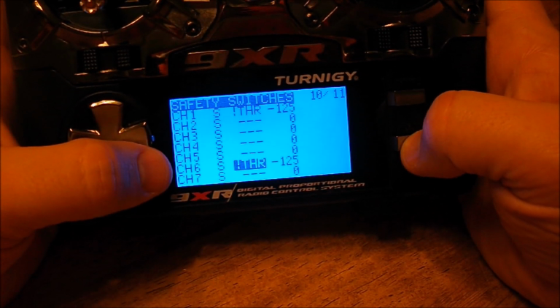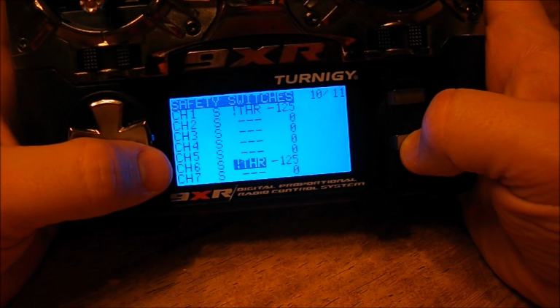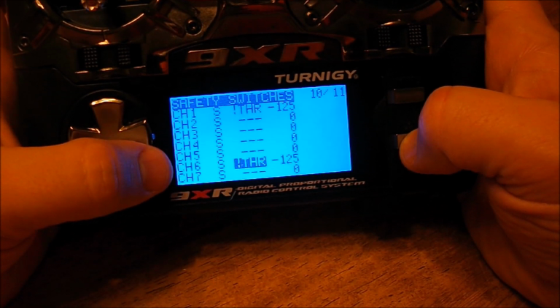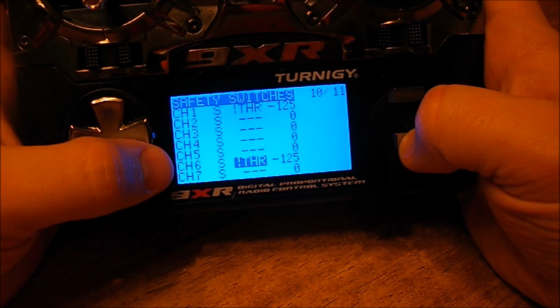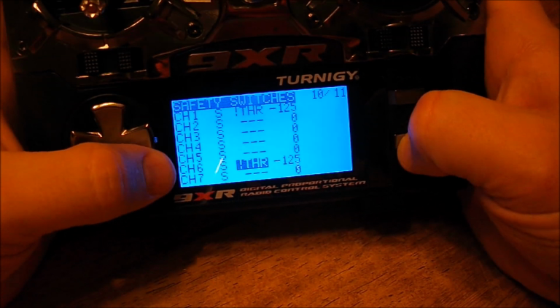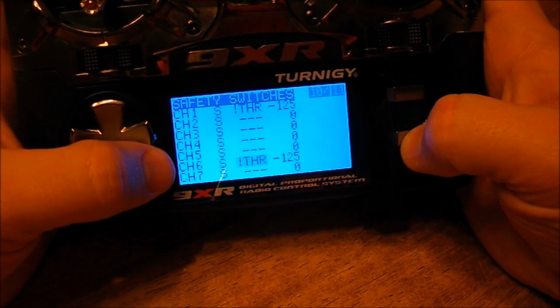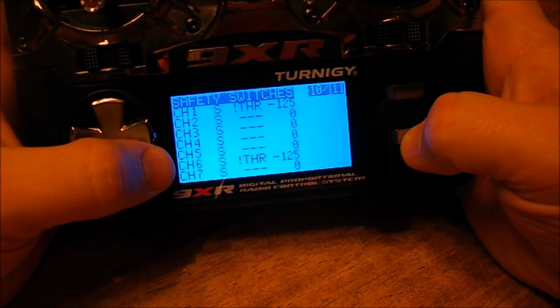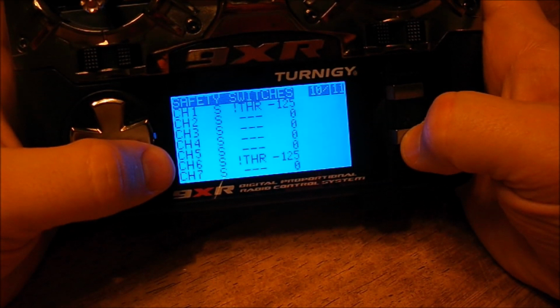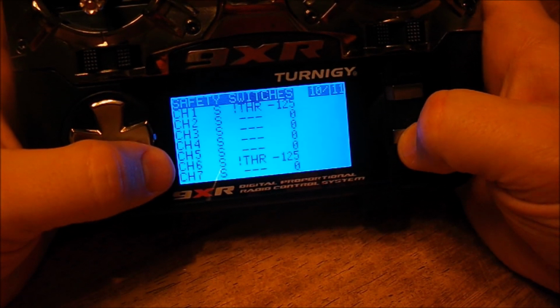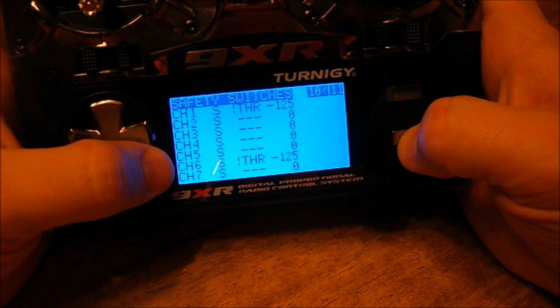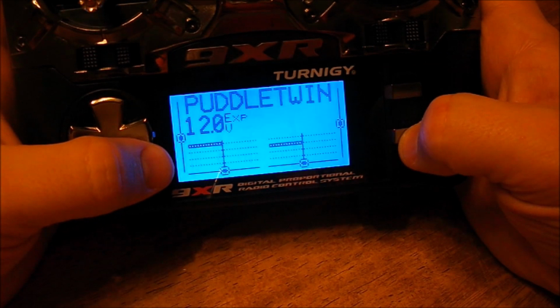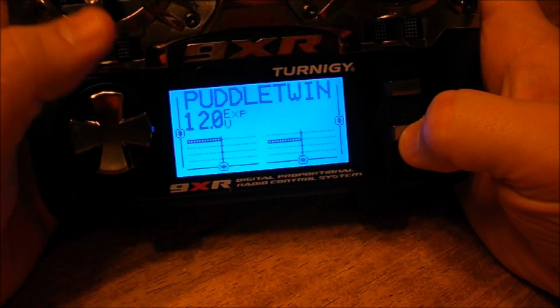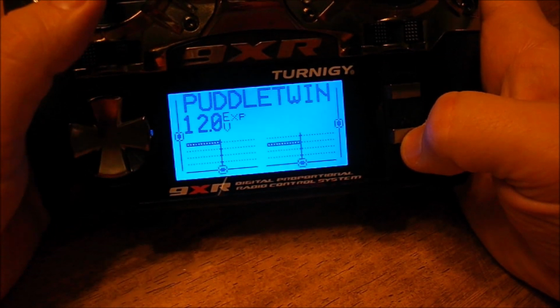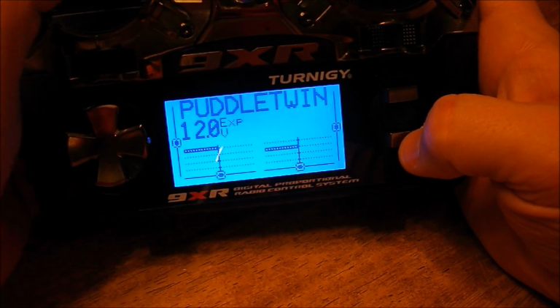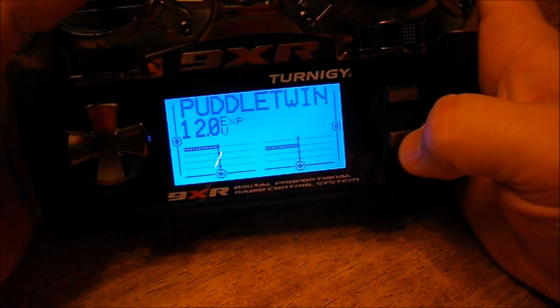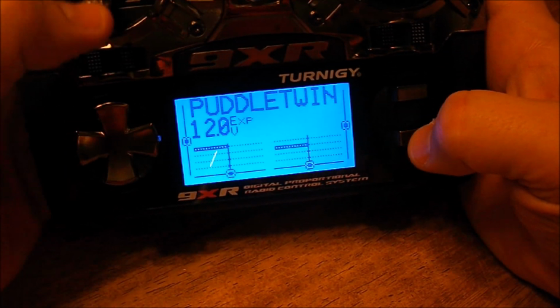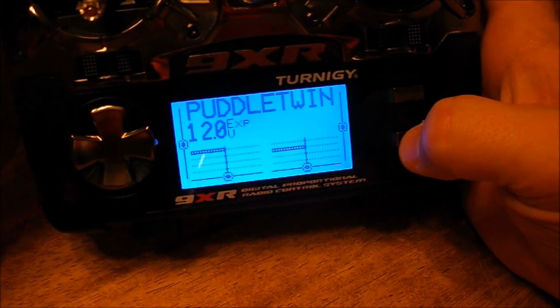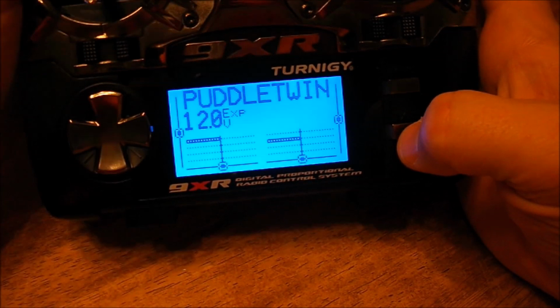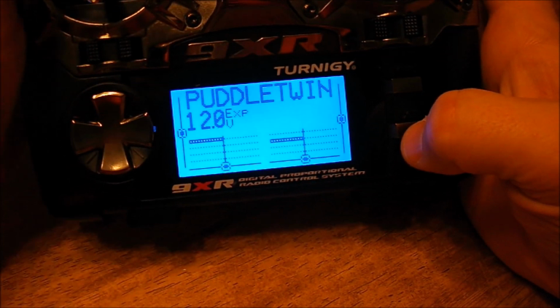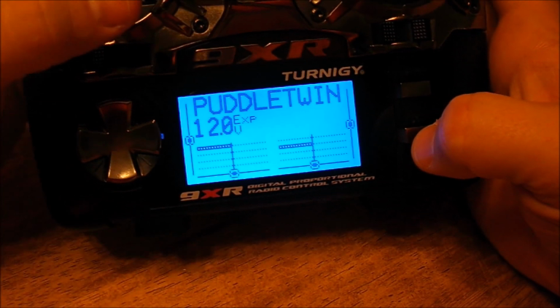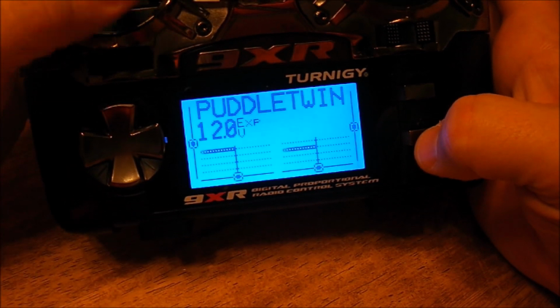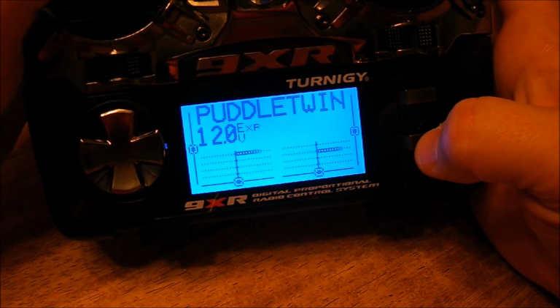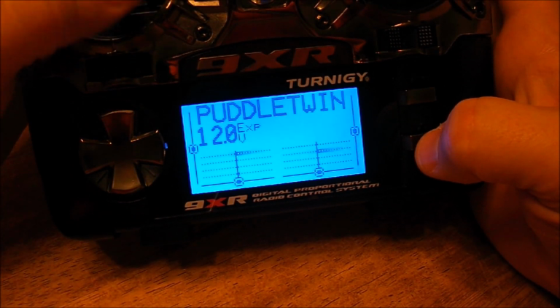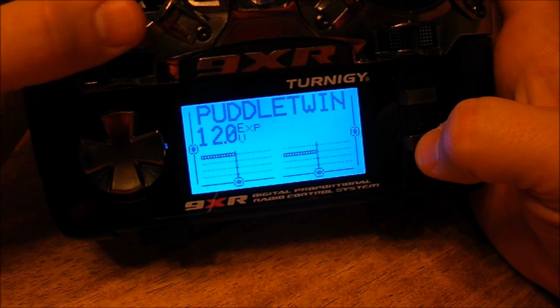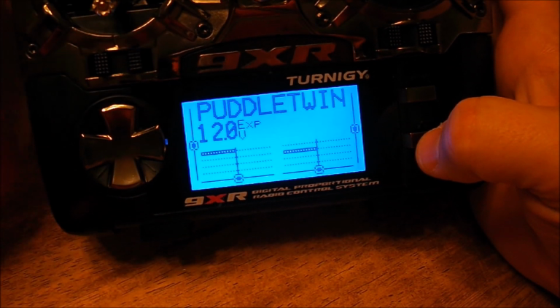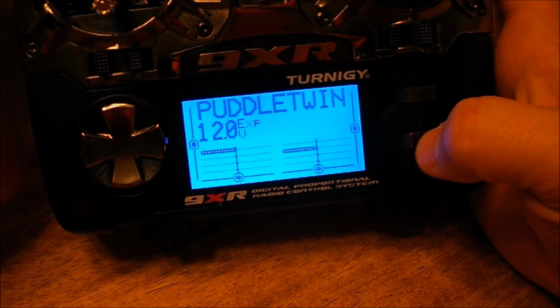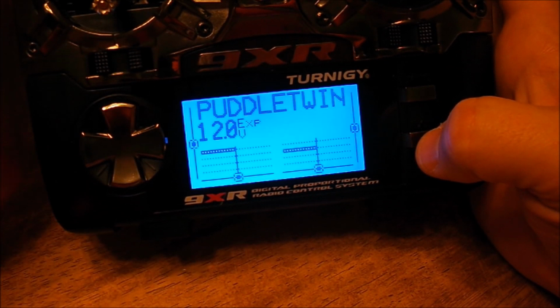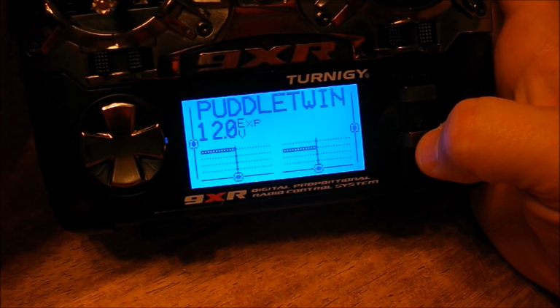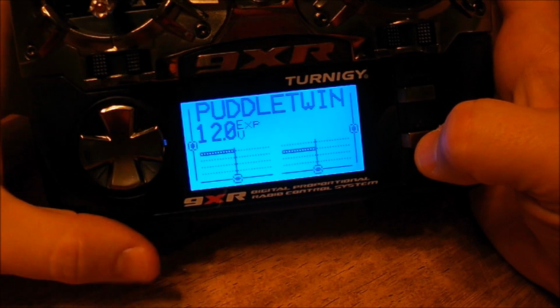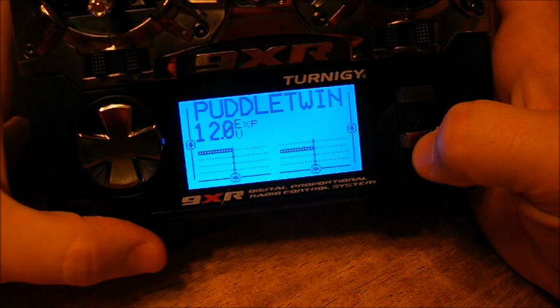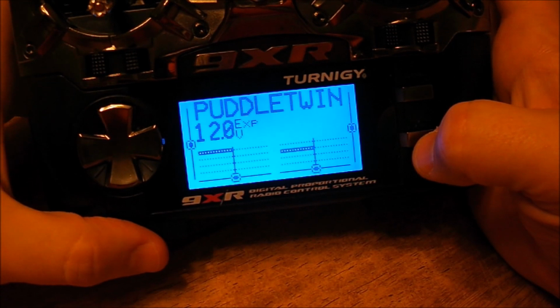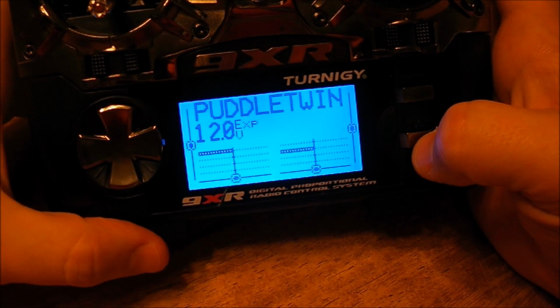So in any case, there it is. Easy peasy, lemon squeezy. Safe throttle.